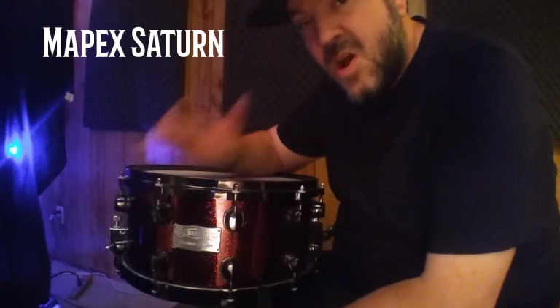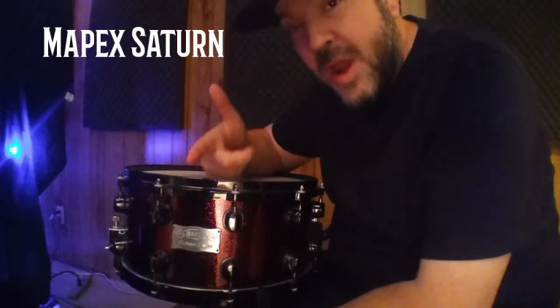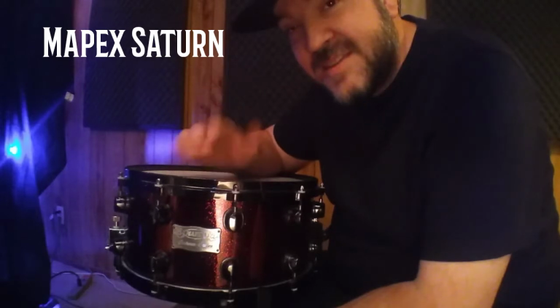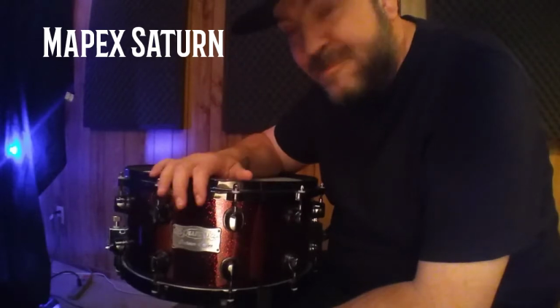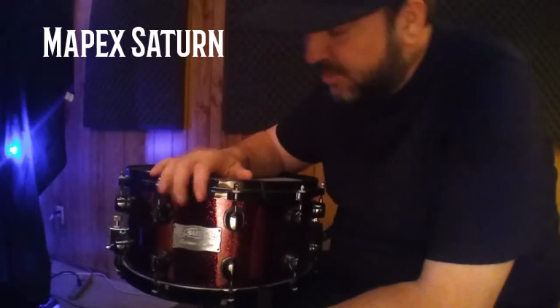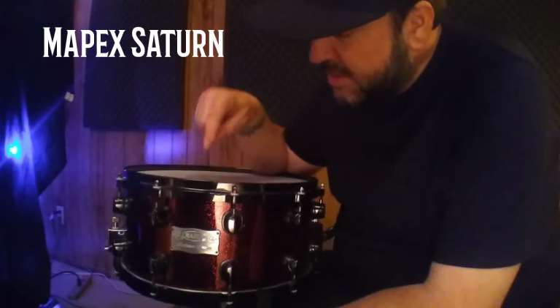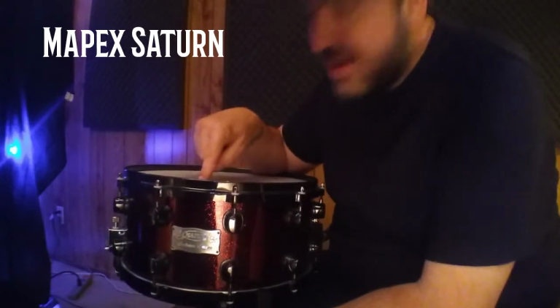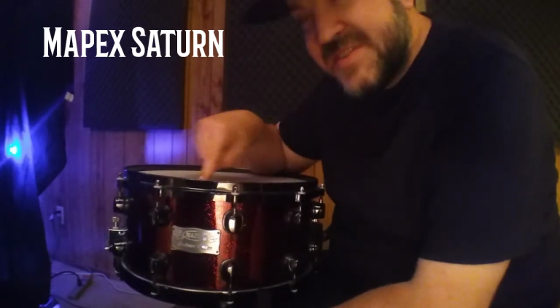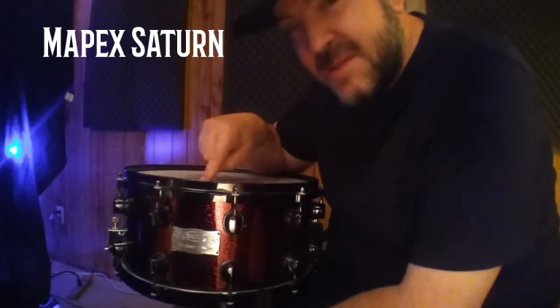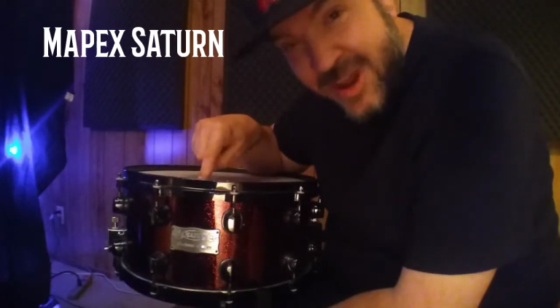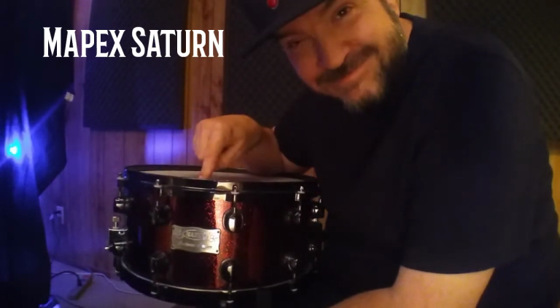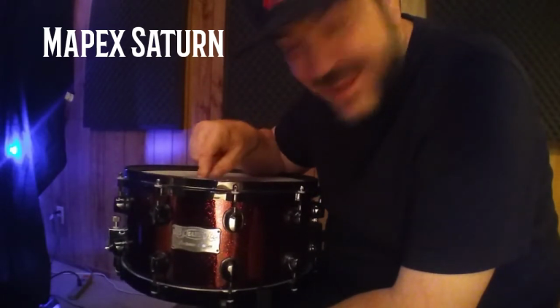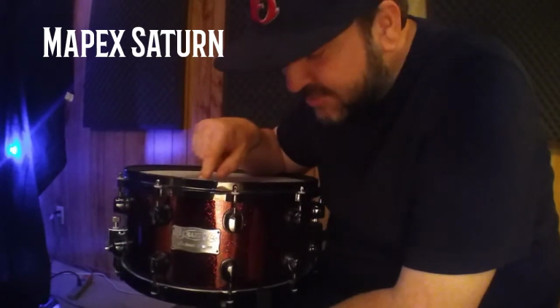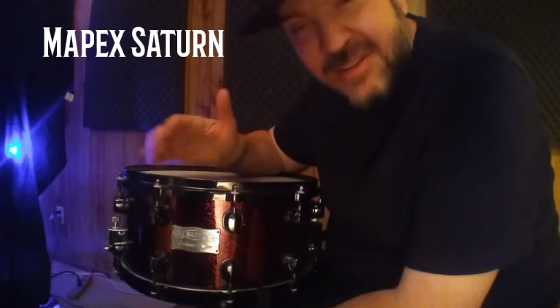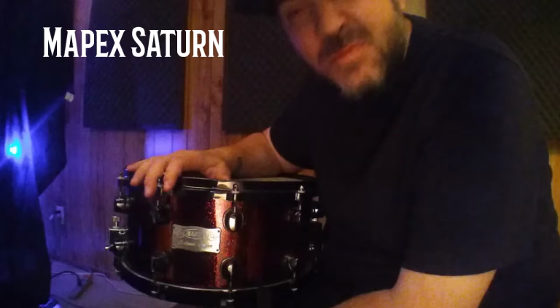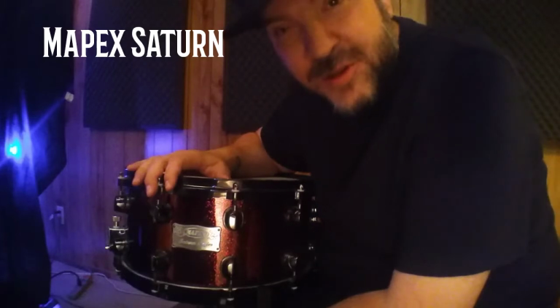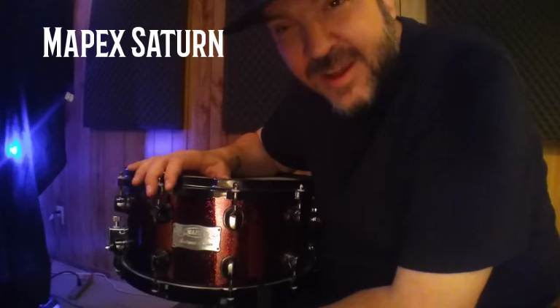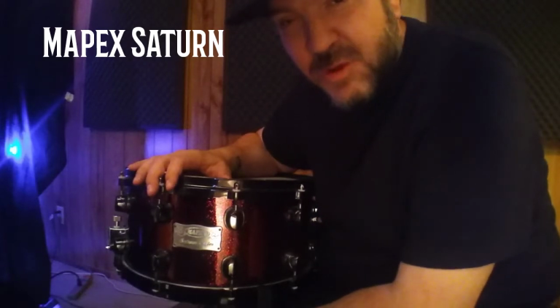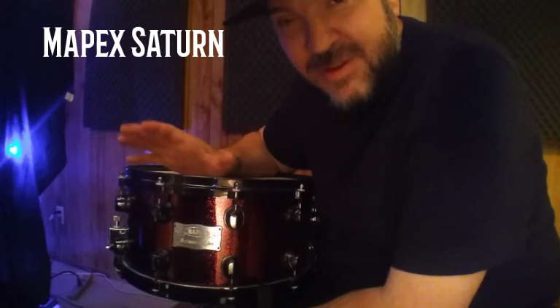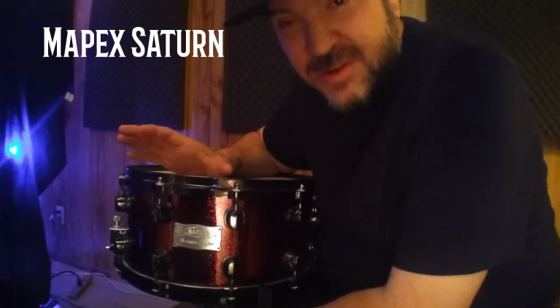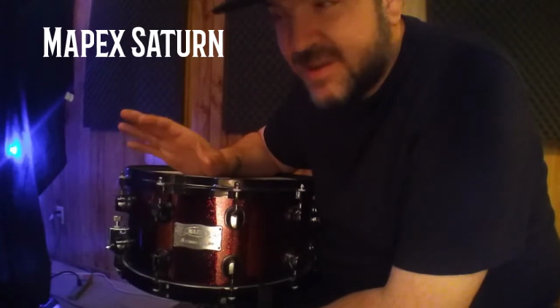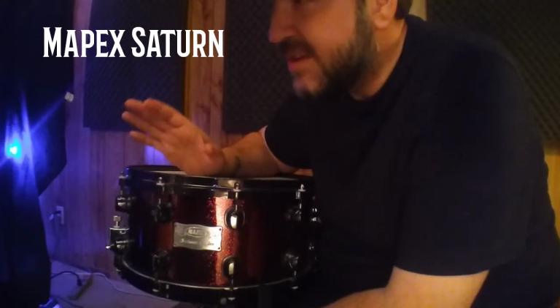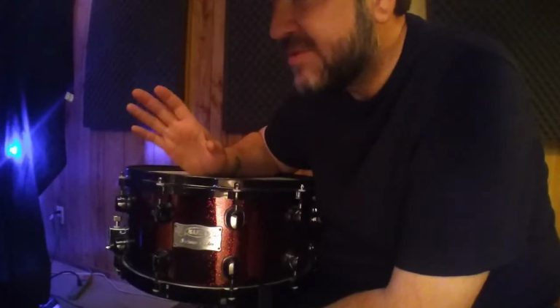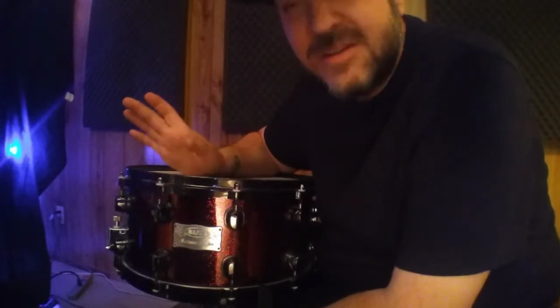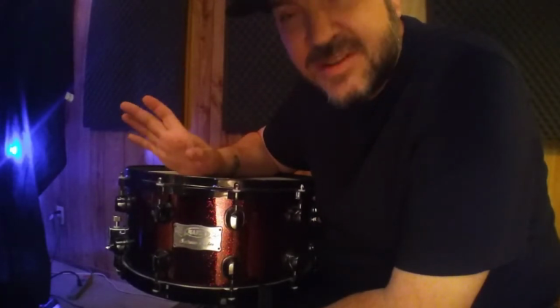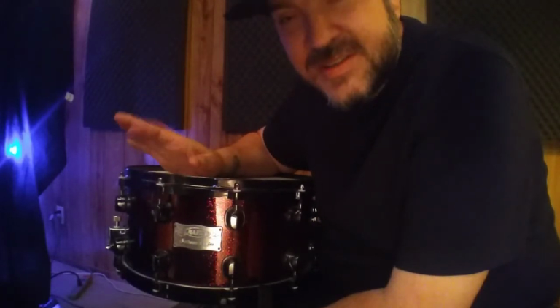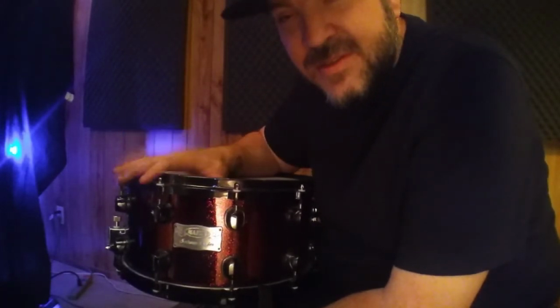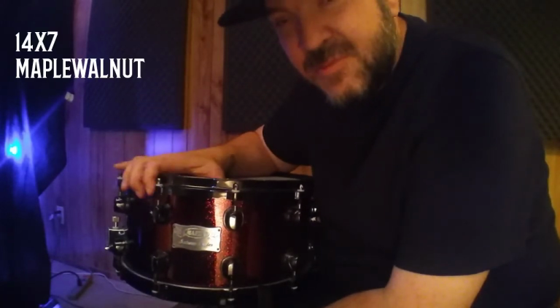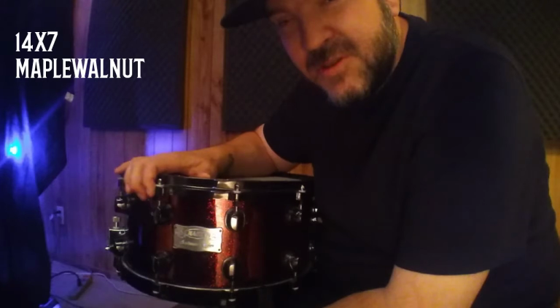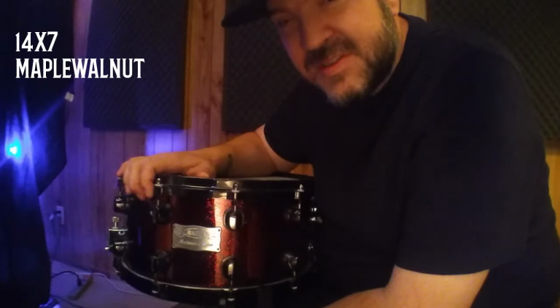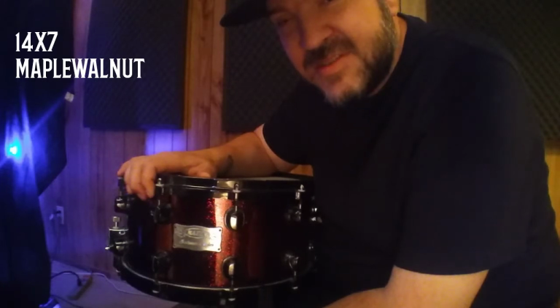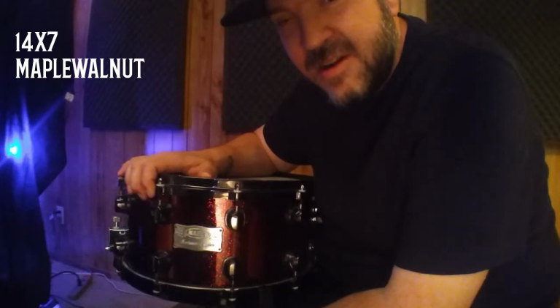Next up — the same shell. I like maple walnut; it's one of my favorite tones. It's part of the Saturn series. This is one of the original Saturn snares.